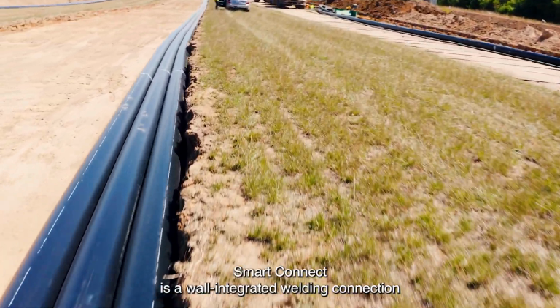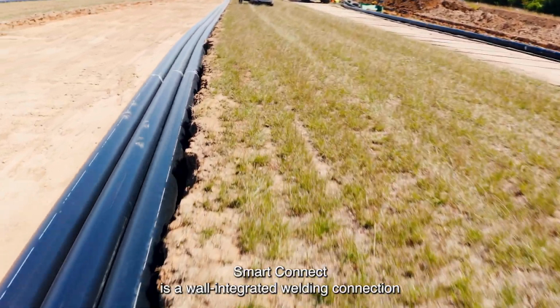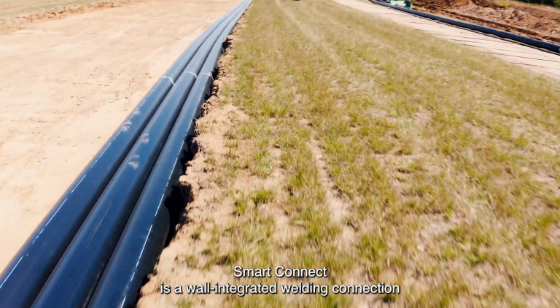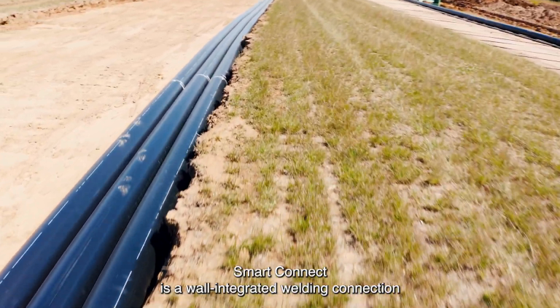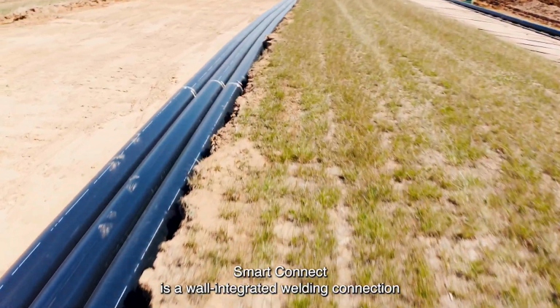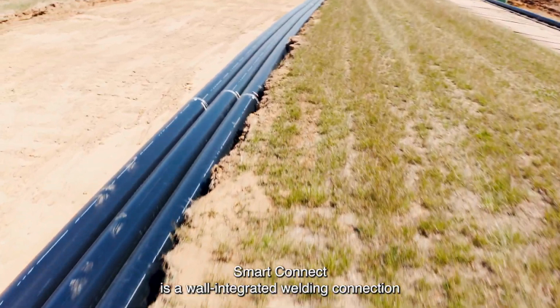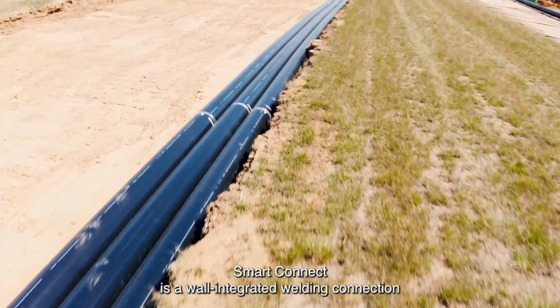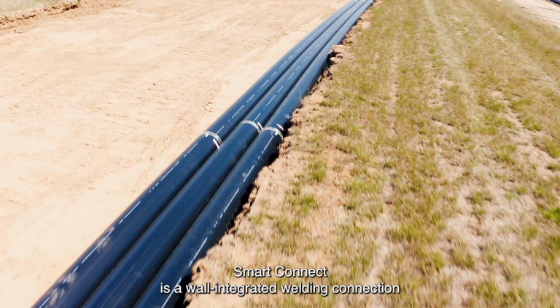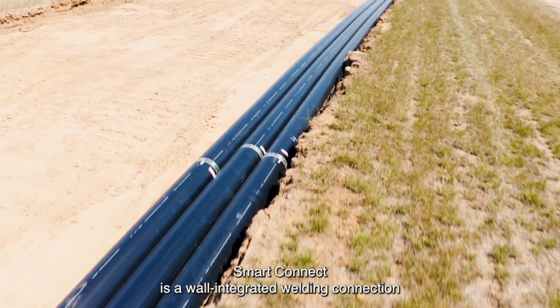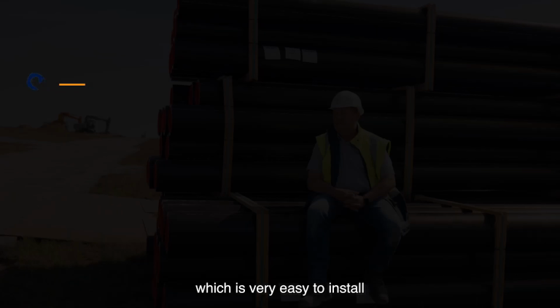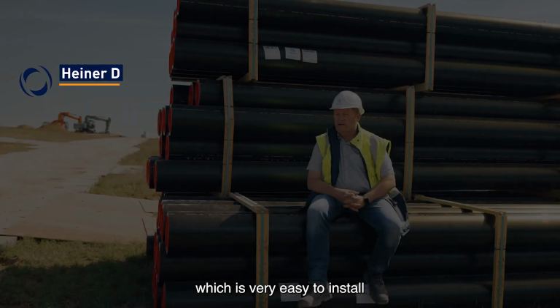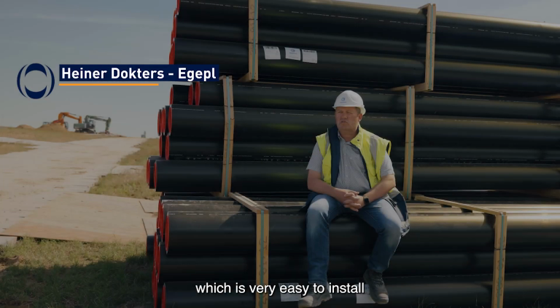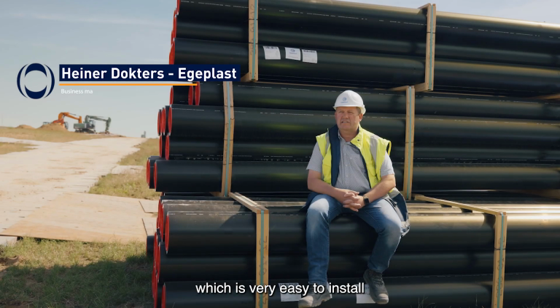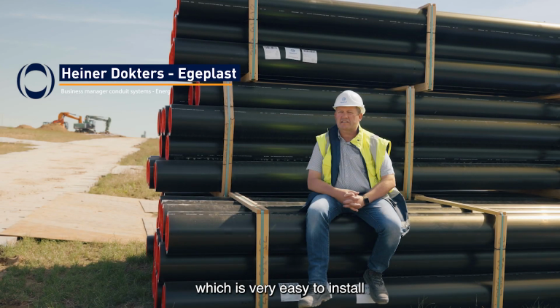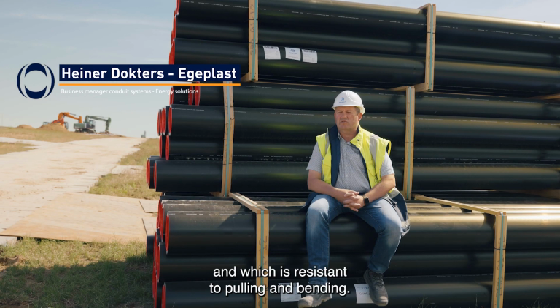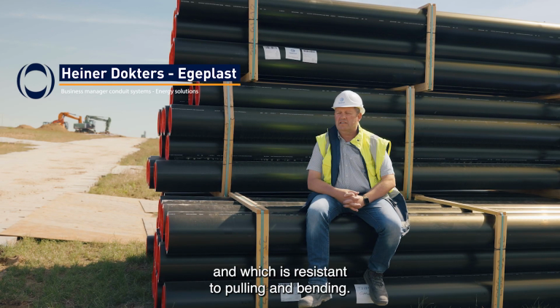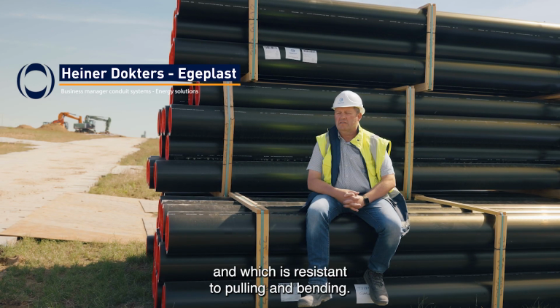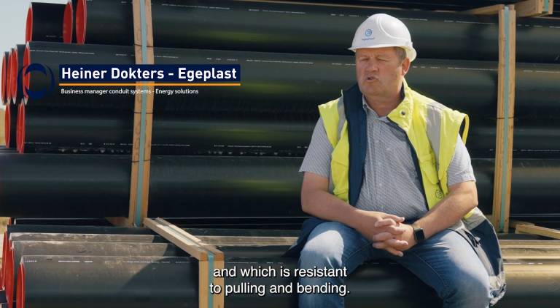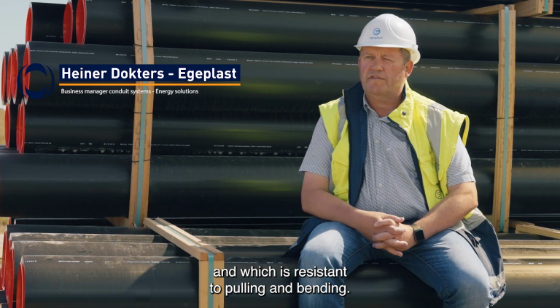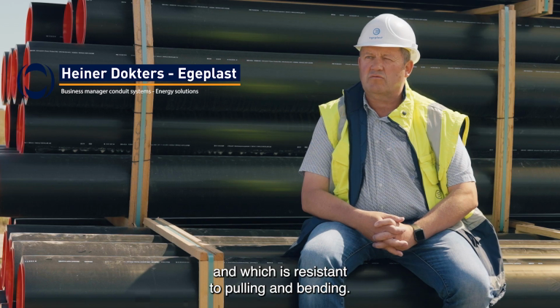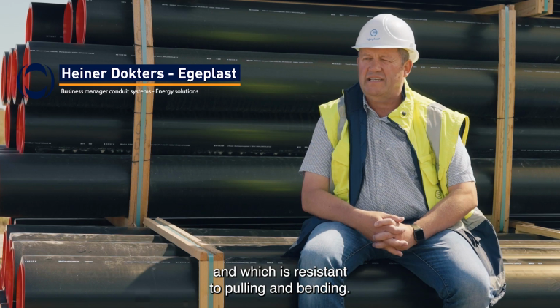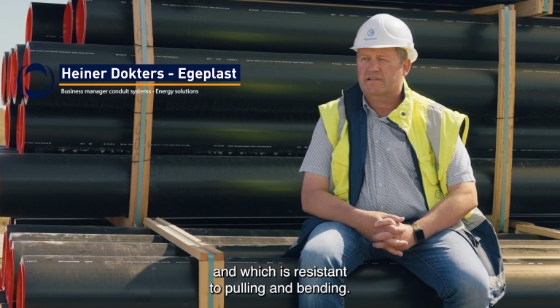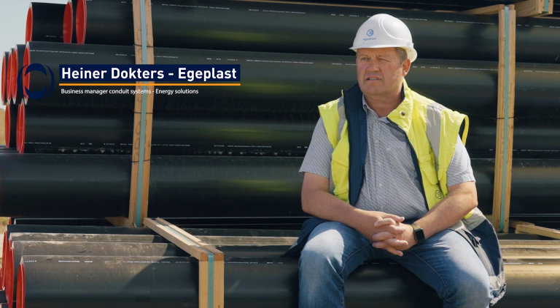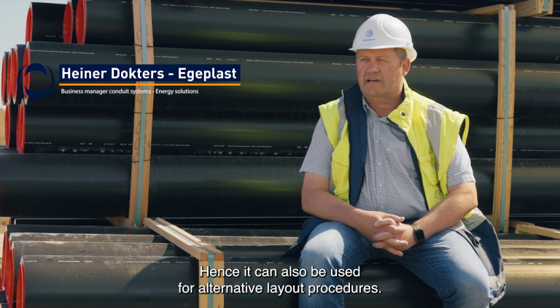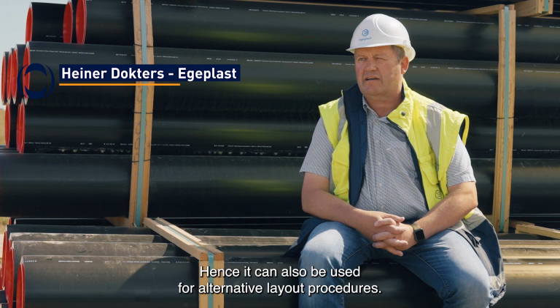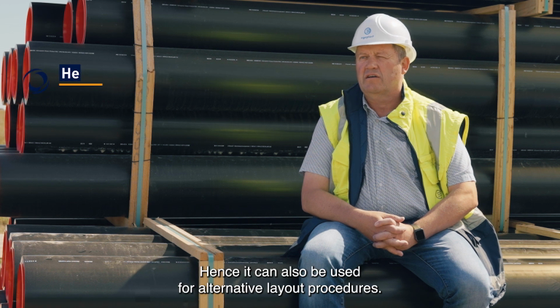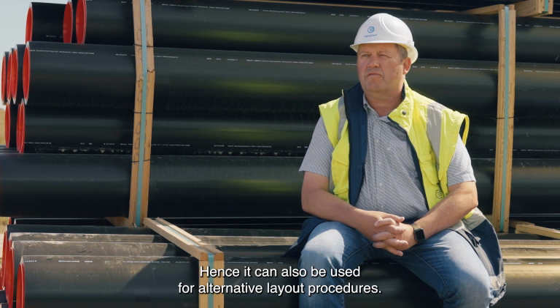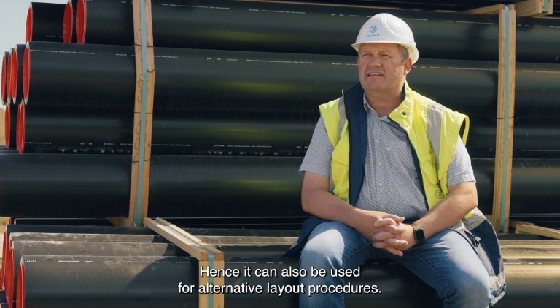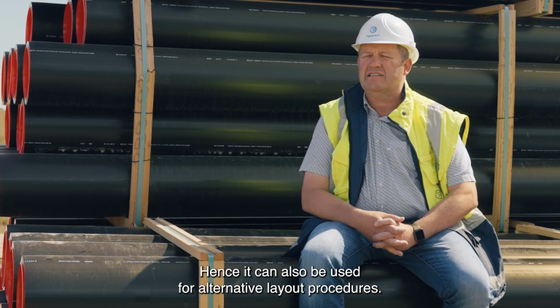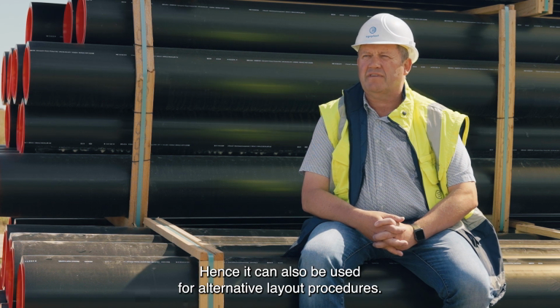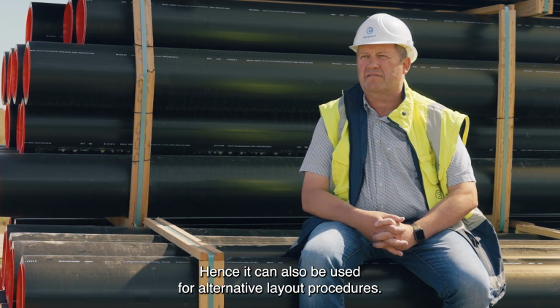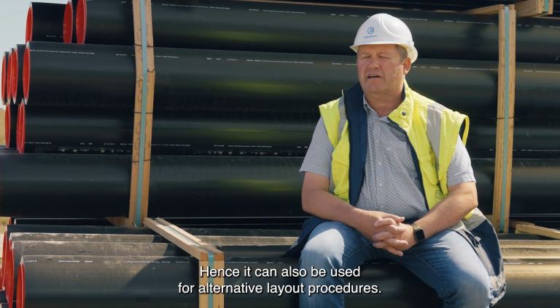The SmartConnect is an electrofusion pipe connection which is very easy to mount and fast to install. Therefore, it can be used for alternative supply processes.